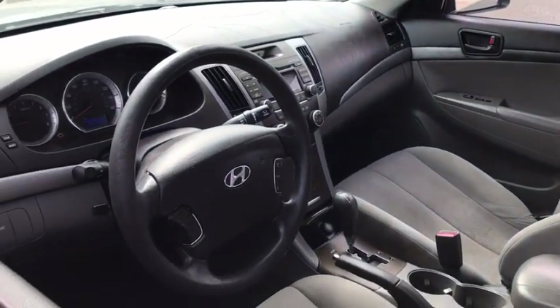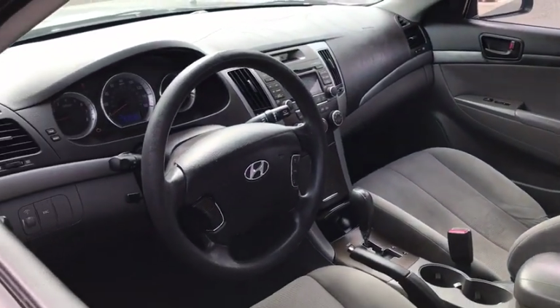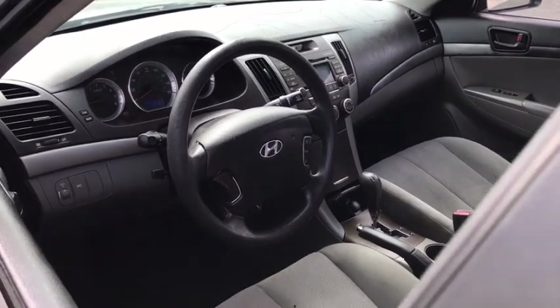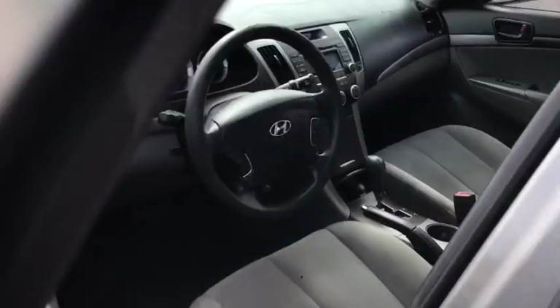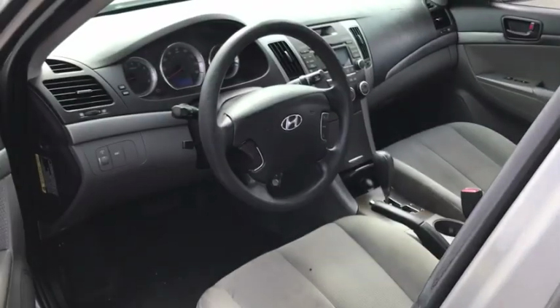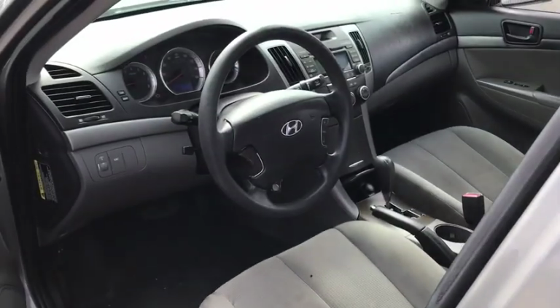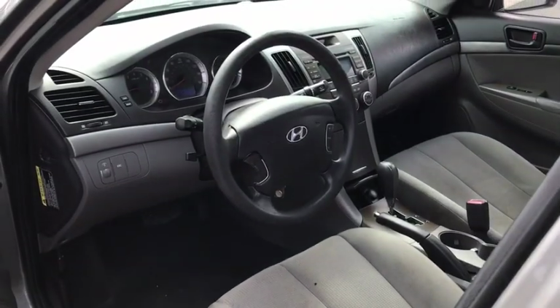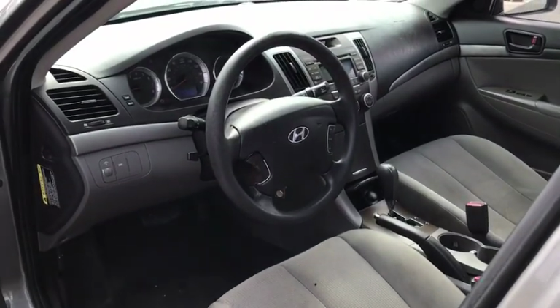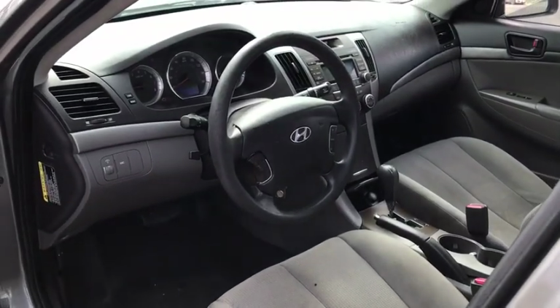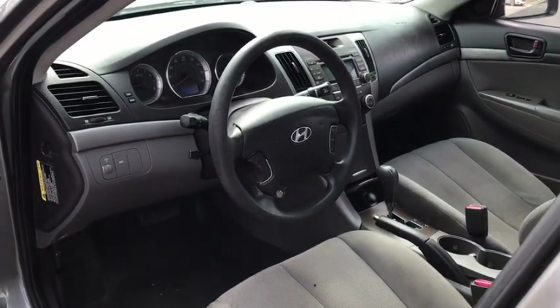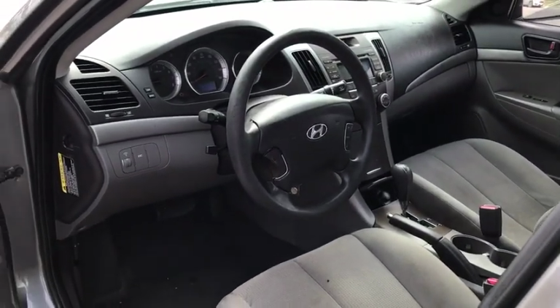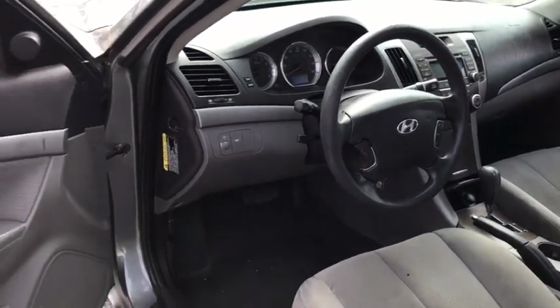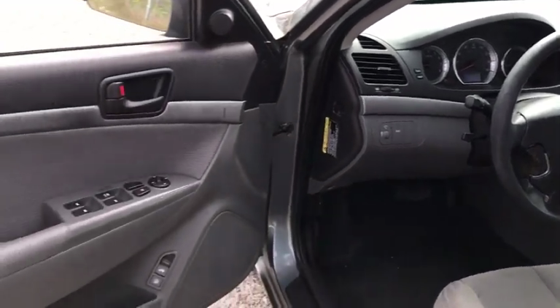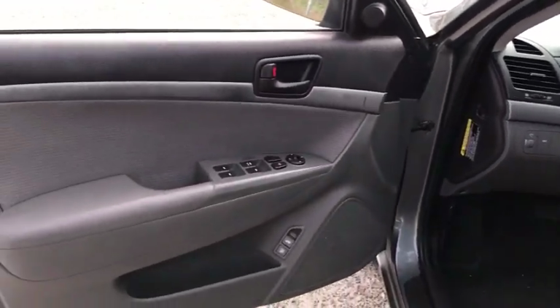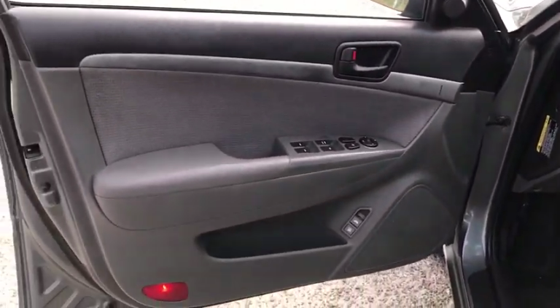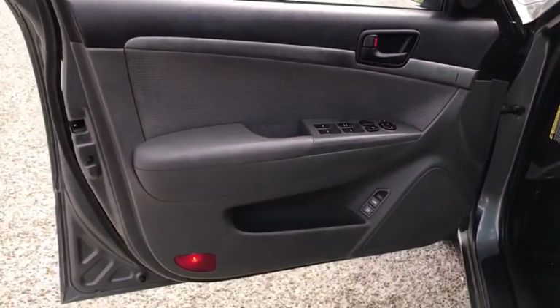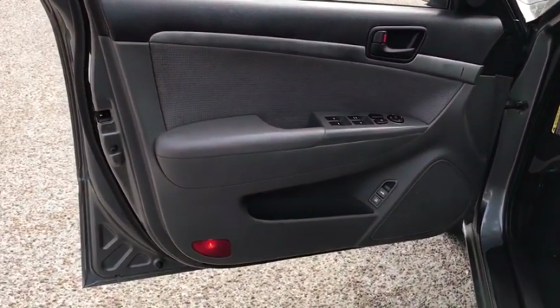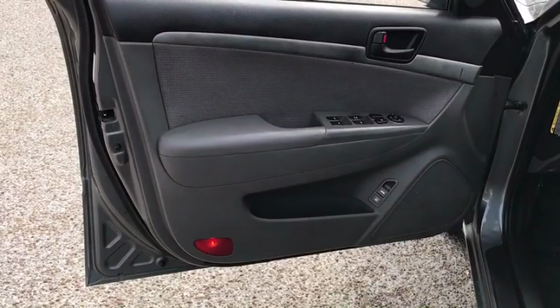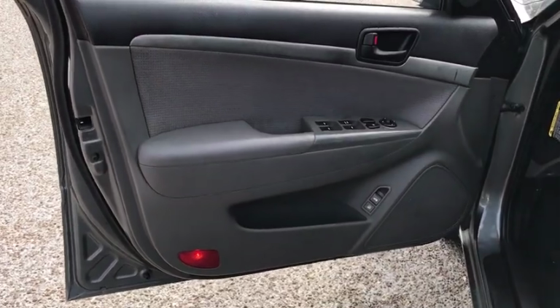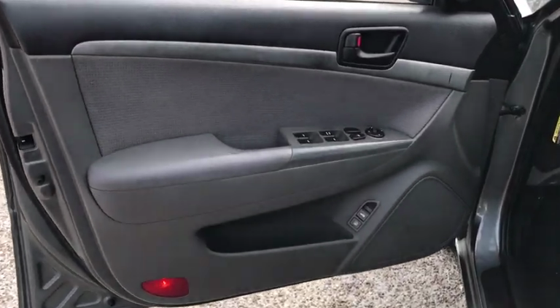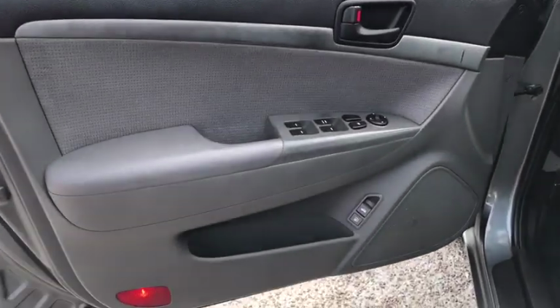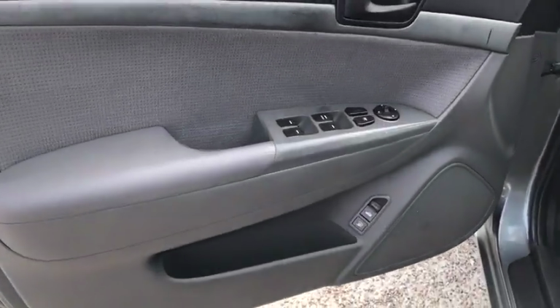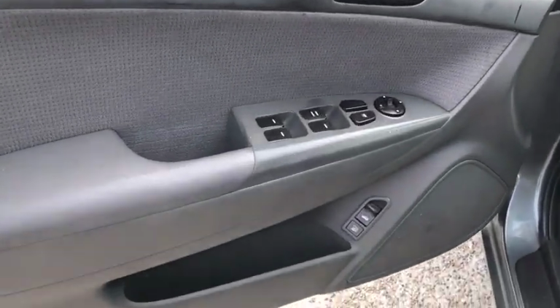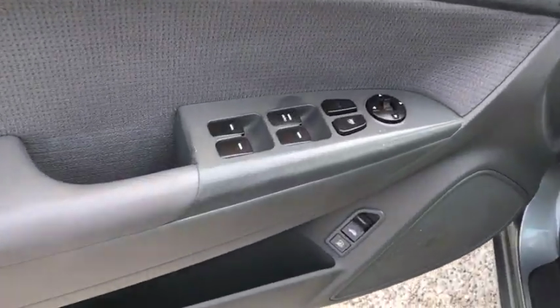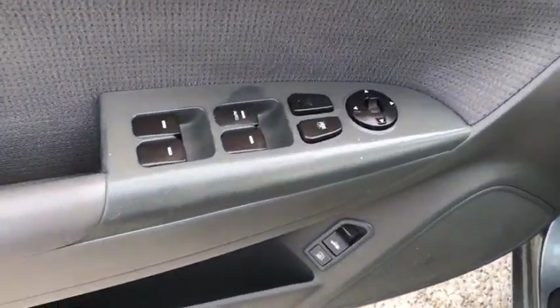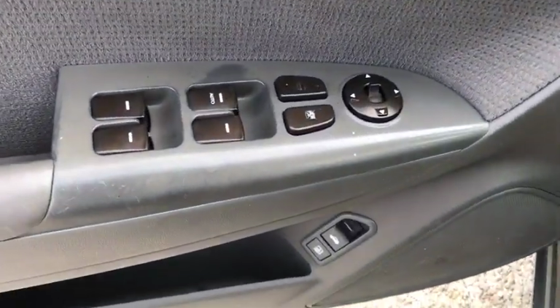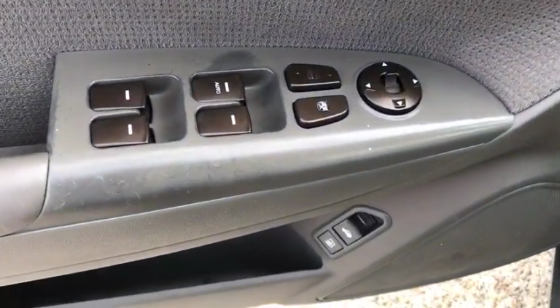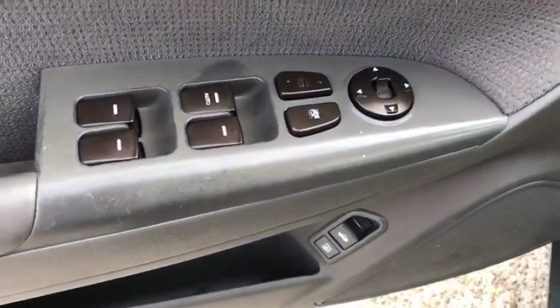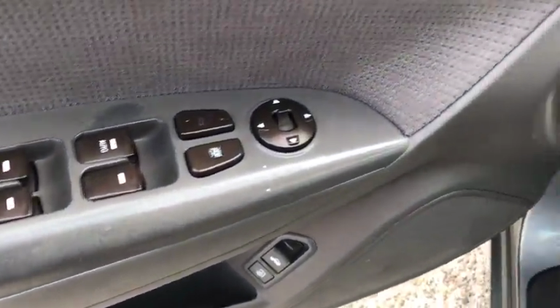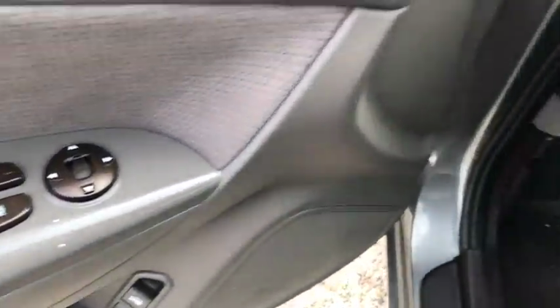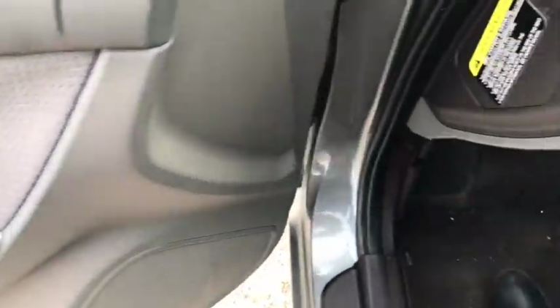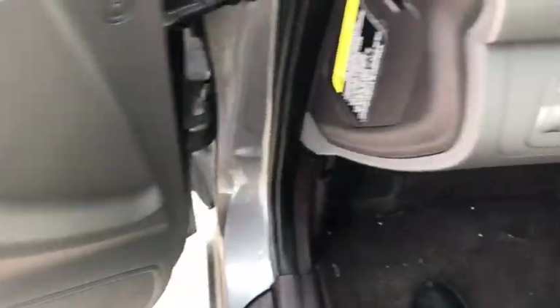Keyless entry, adjustable steering wheel, power steering, four-wheel disc brakes, ABS four-wheel, cruise control, front-wheel drive, AM-FM stereo radio, rear defrost.